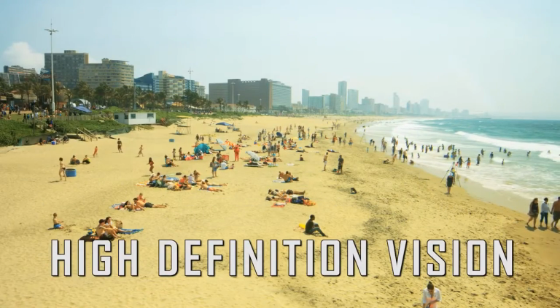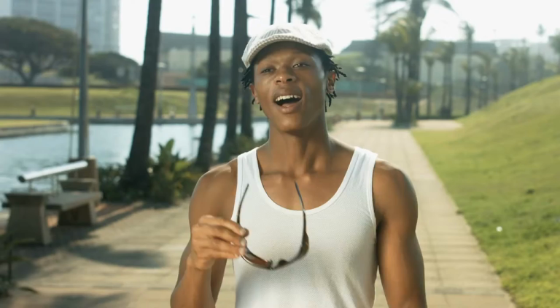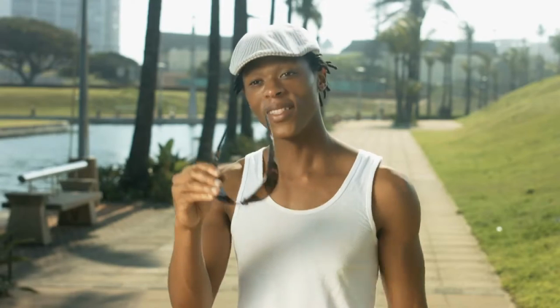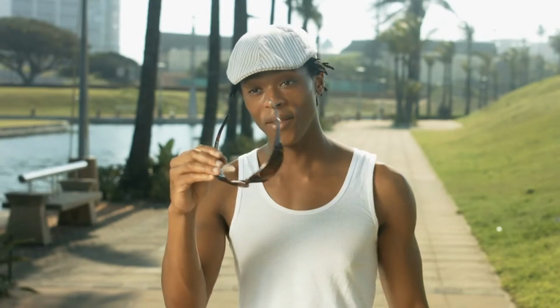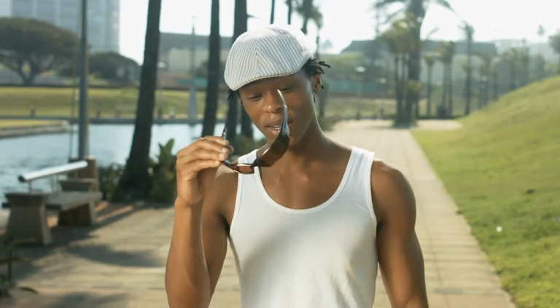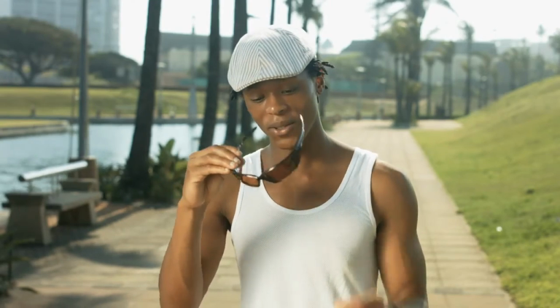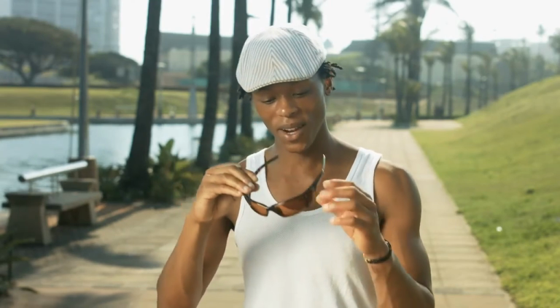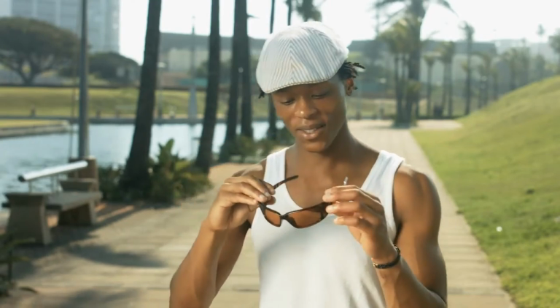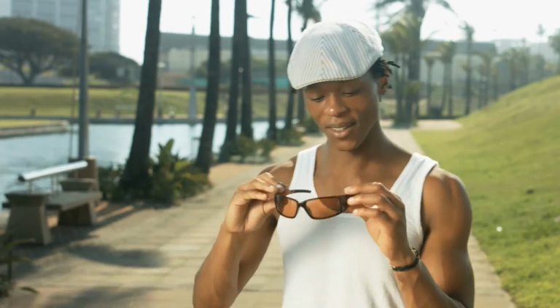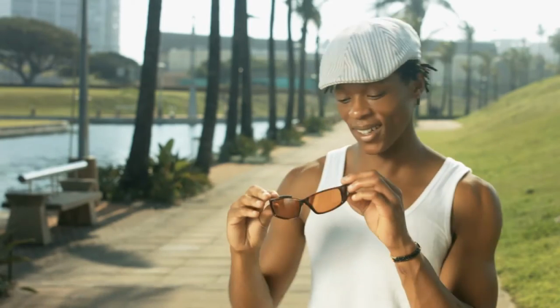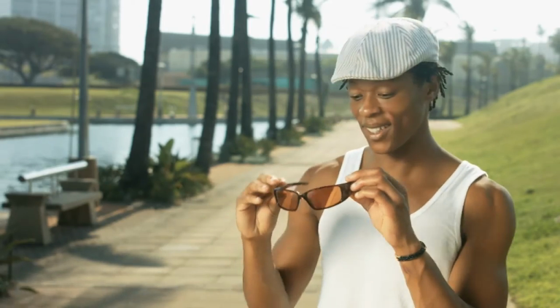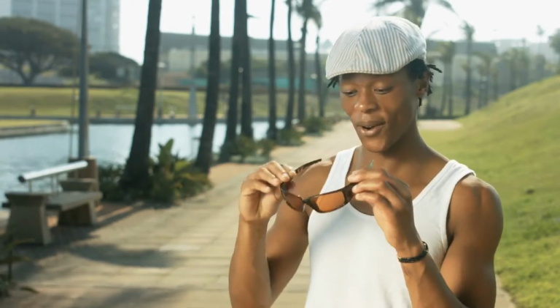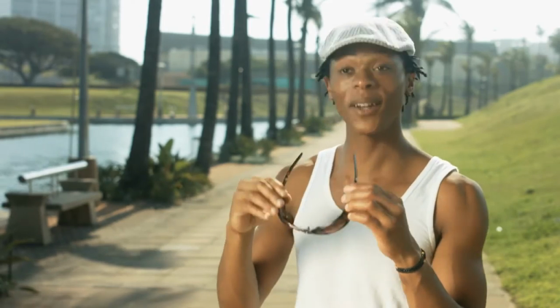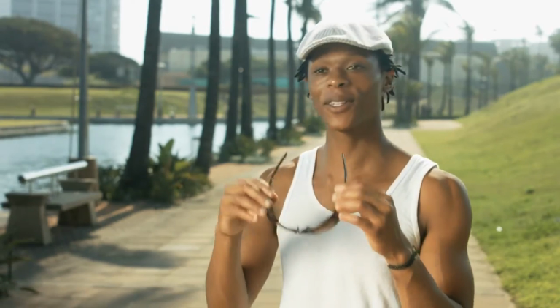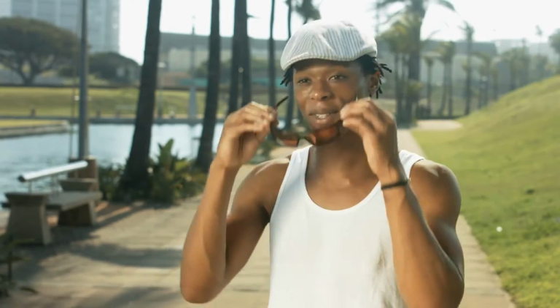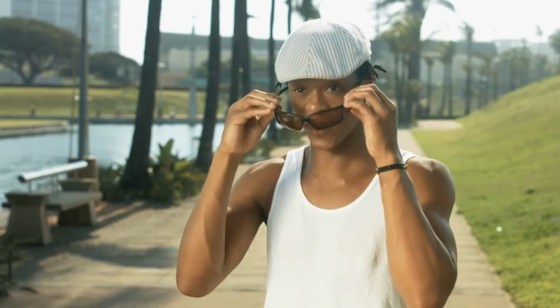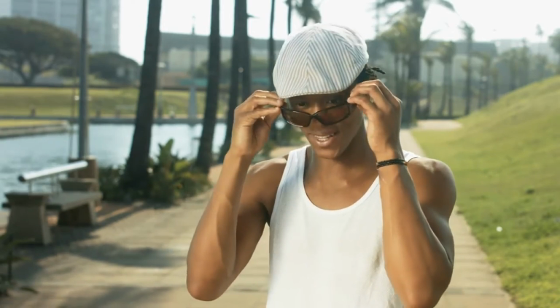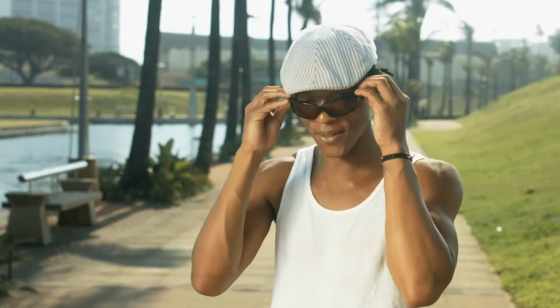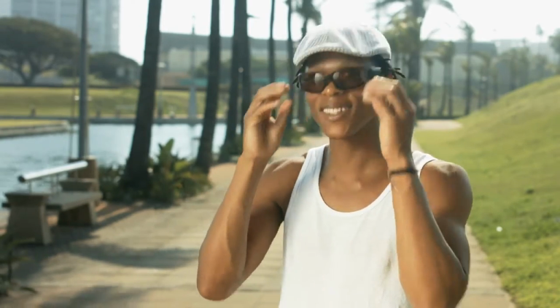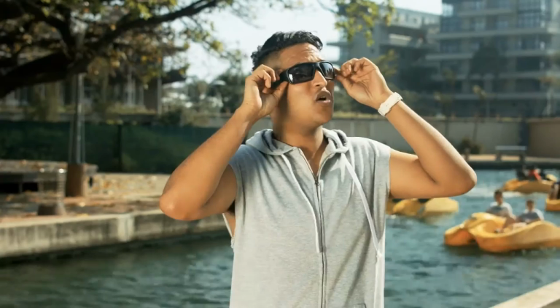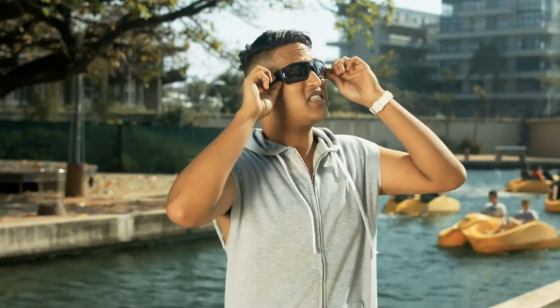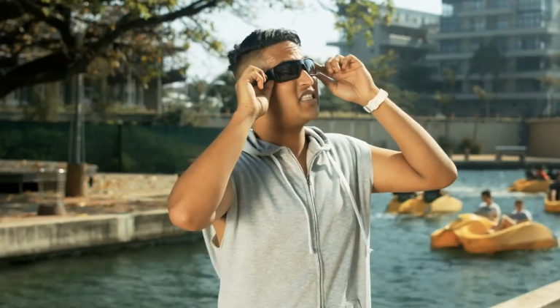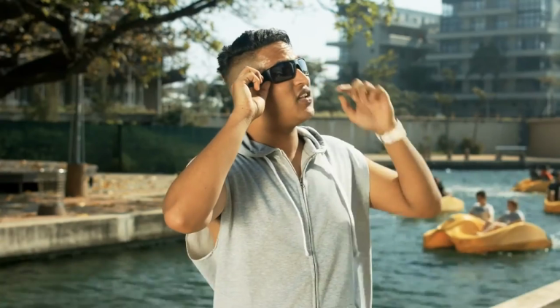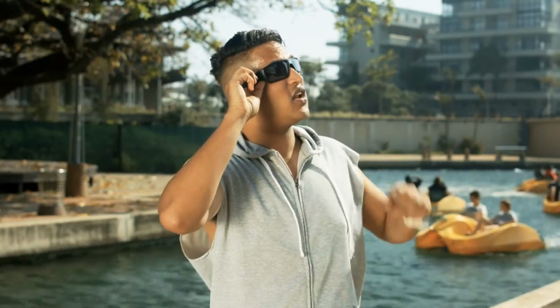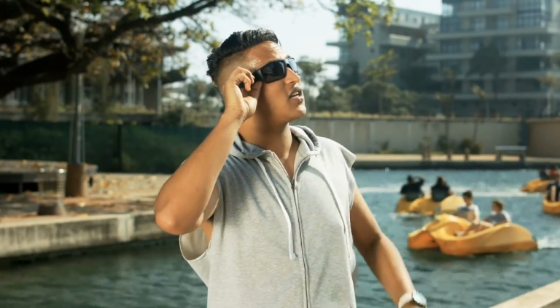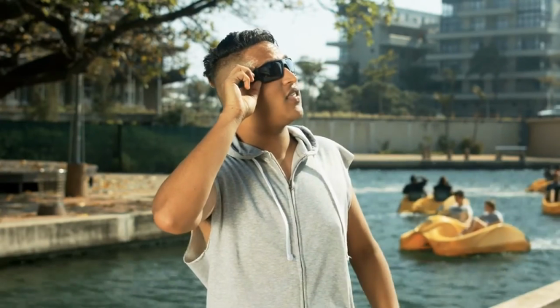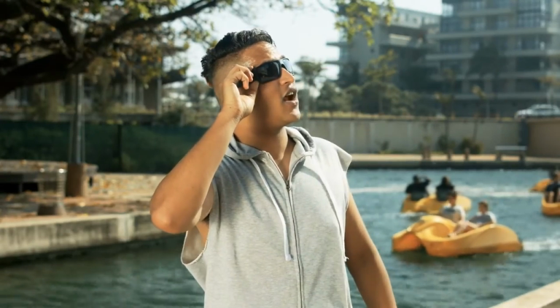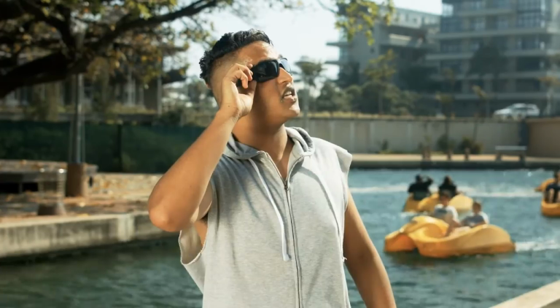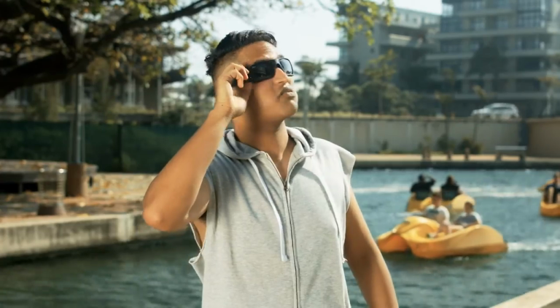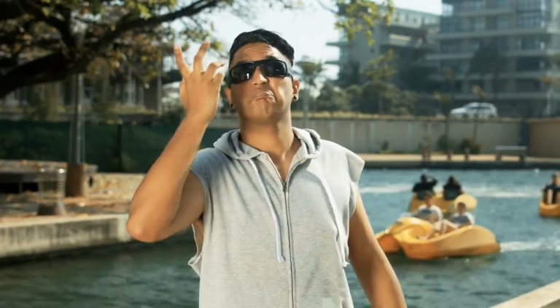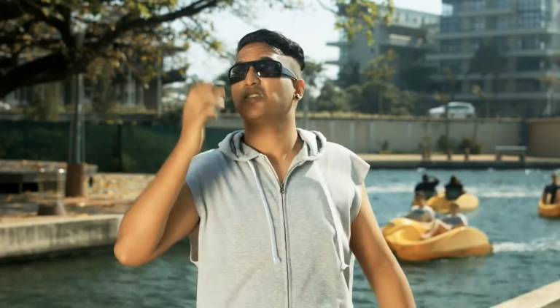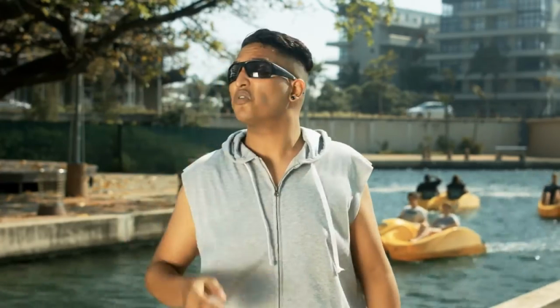I think everybody needs to try these on and see the incredible difference for themselves. These definitely enhance the color and the clarity. It's unreal.